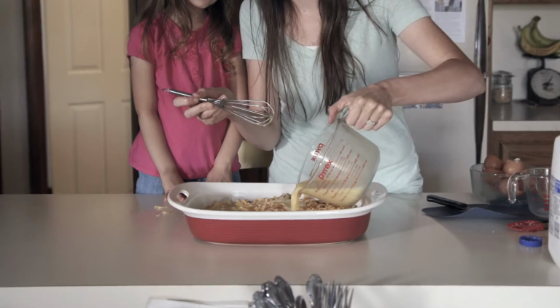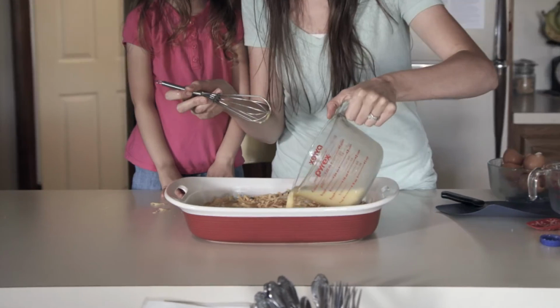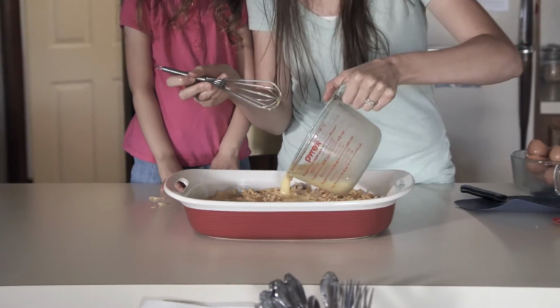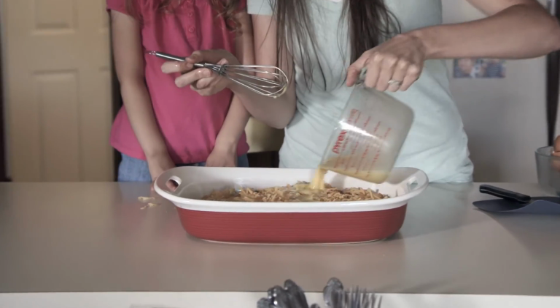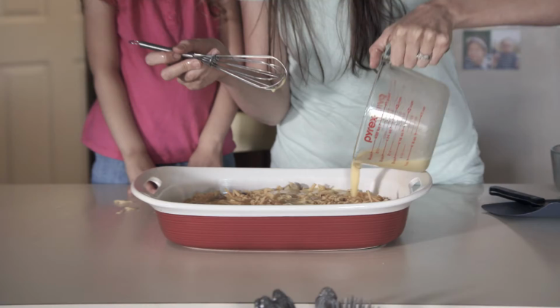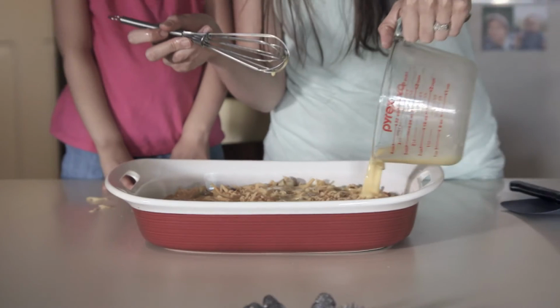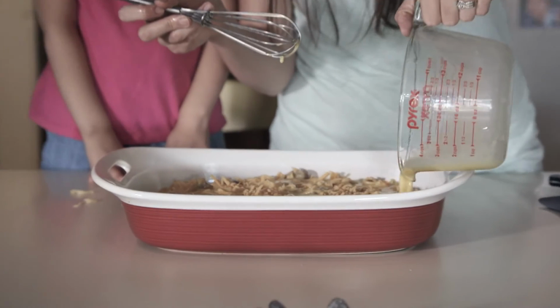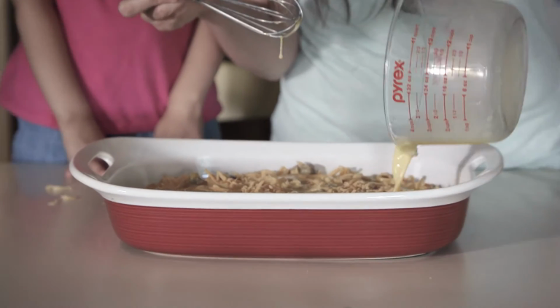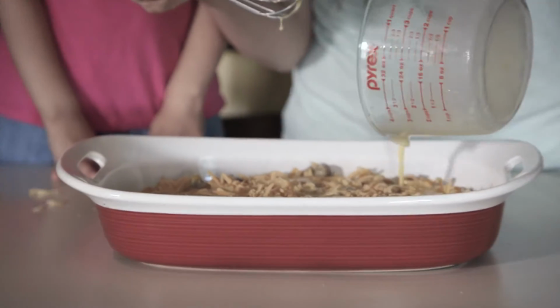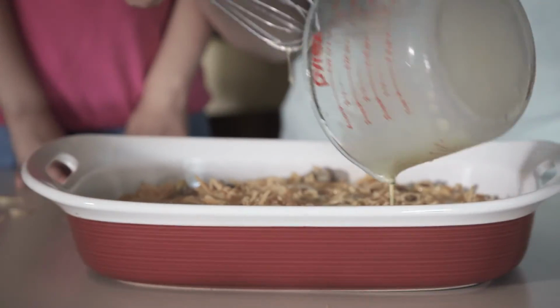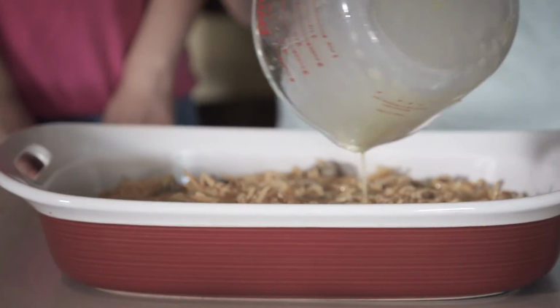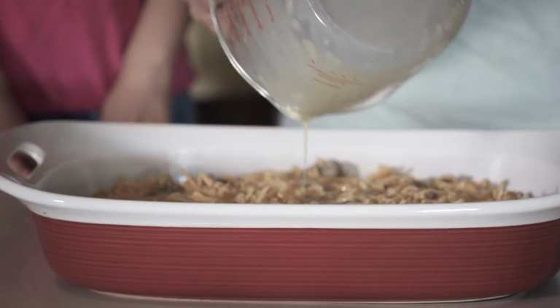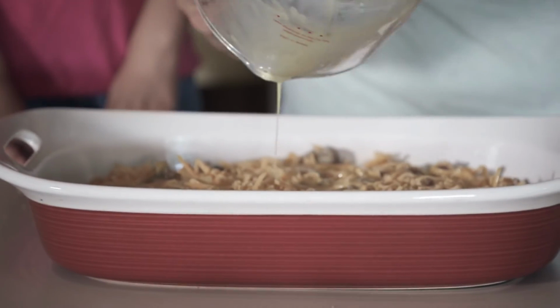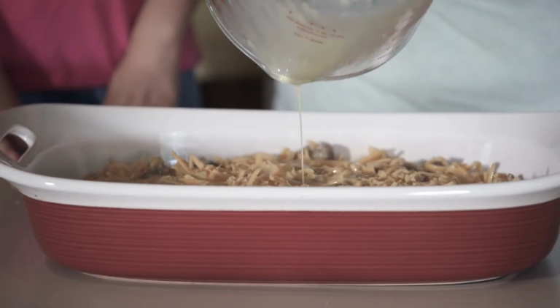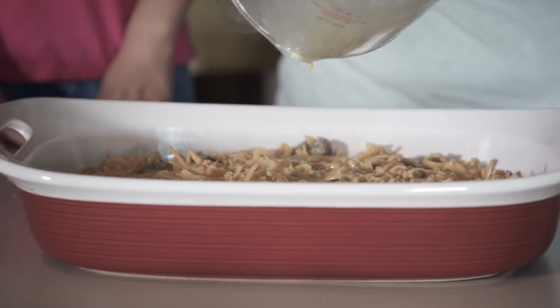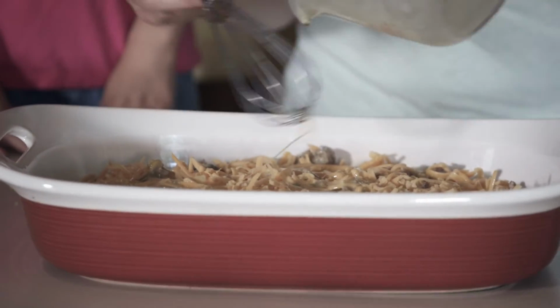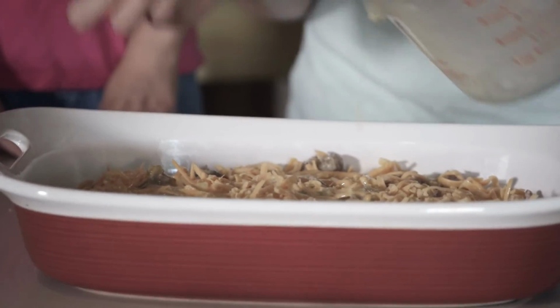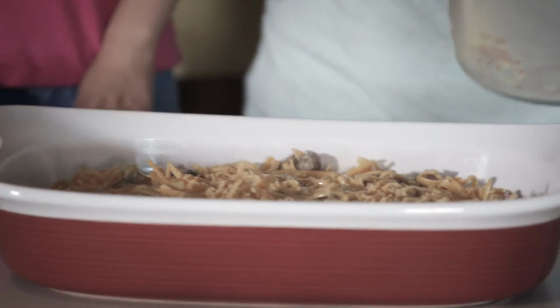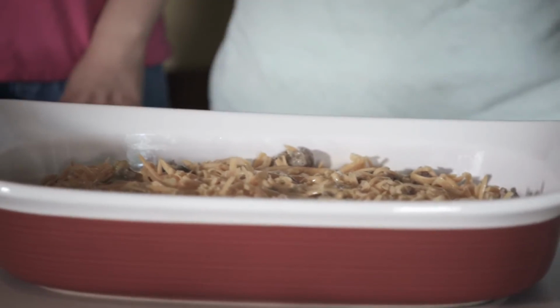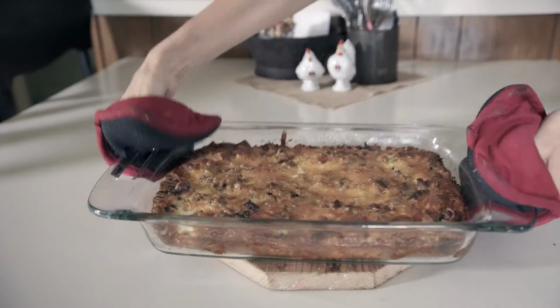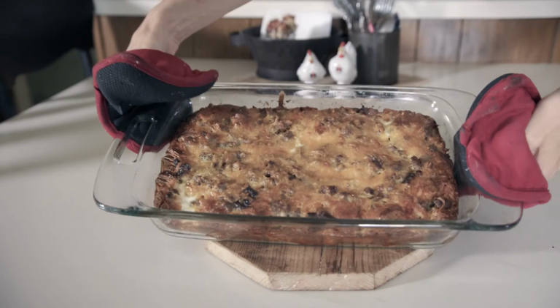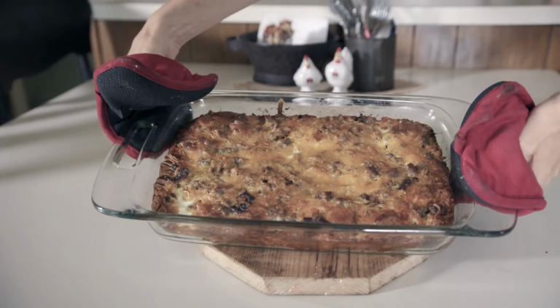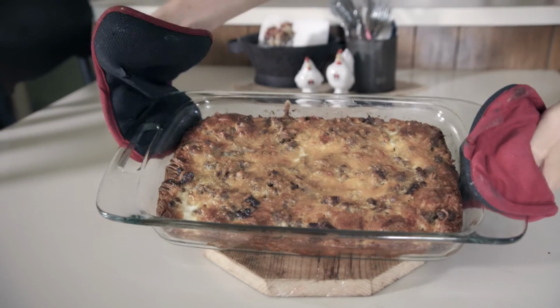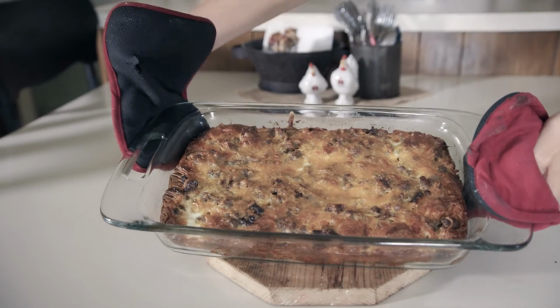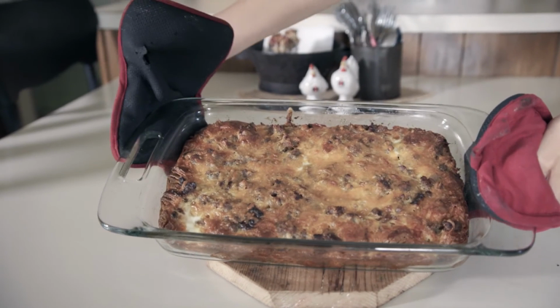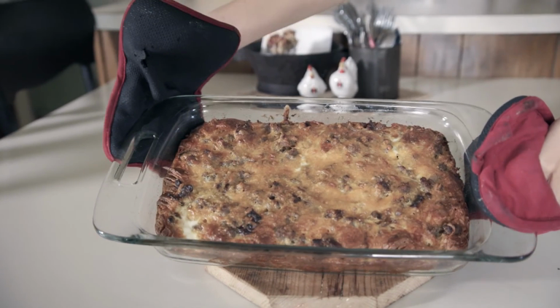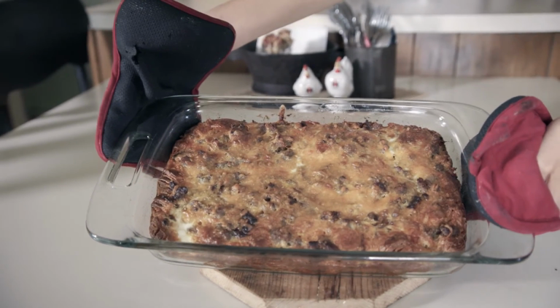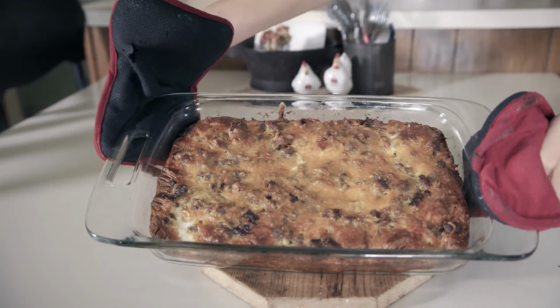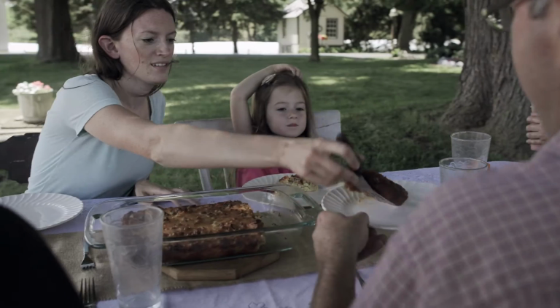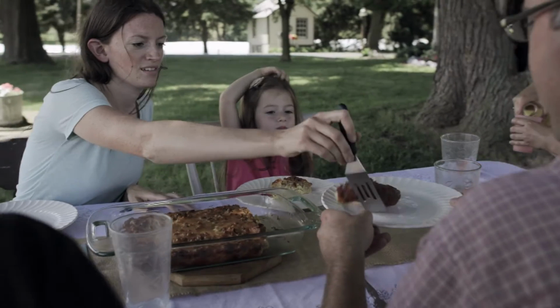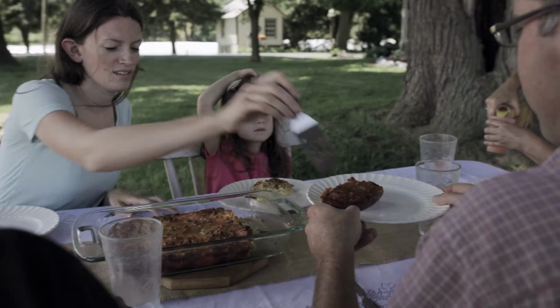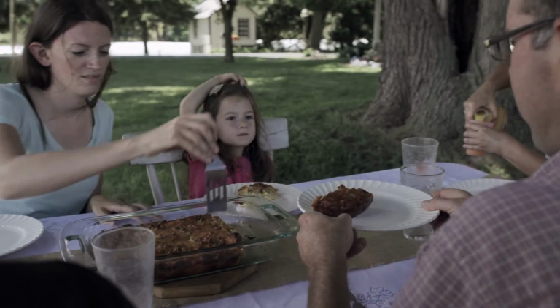We're just gonna pour it over the top of the casserole. Preheat the oven to 350 and it goes in for 30 minutes. This is the finished product — now it's time to dig in.